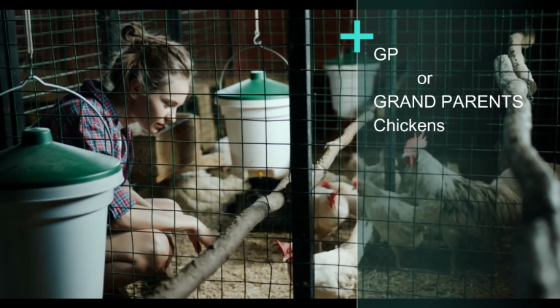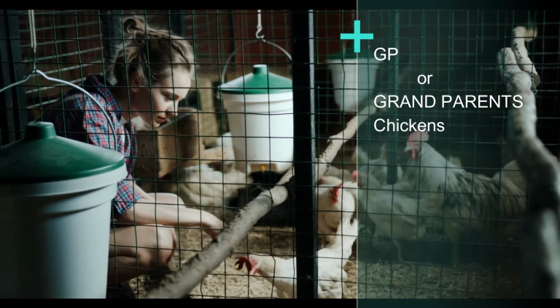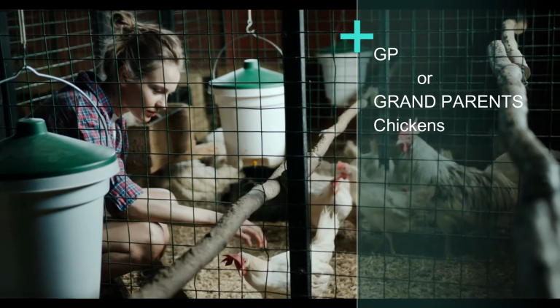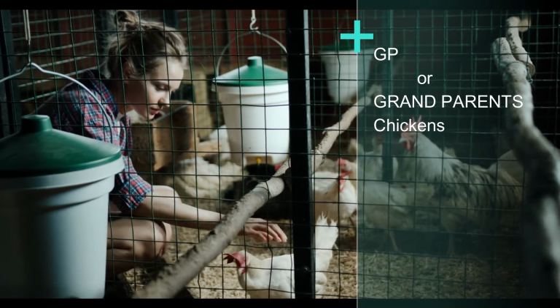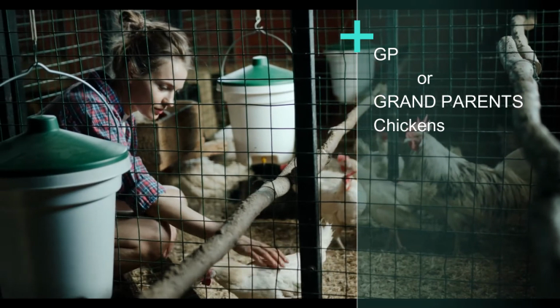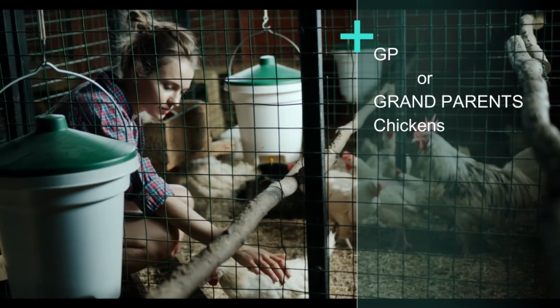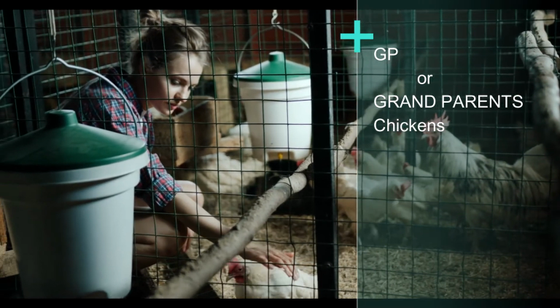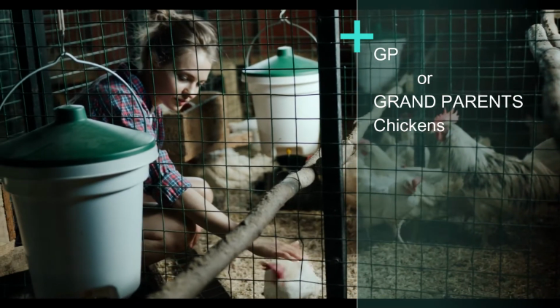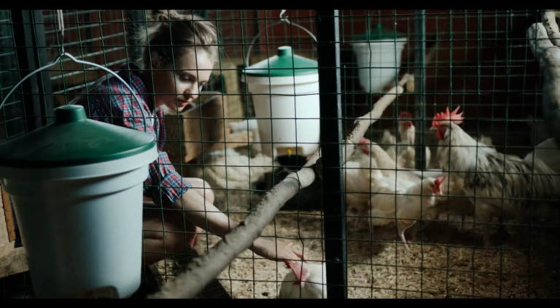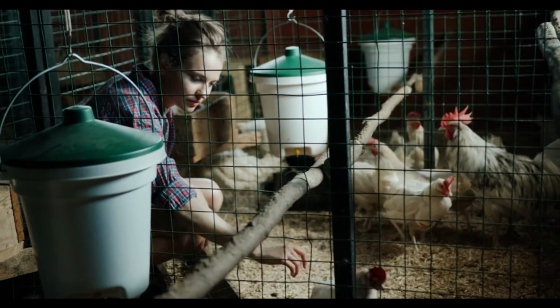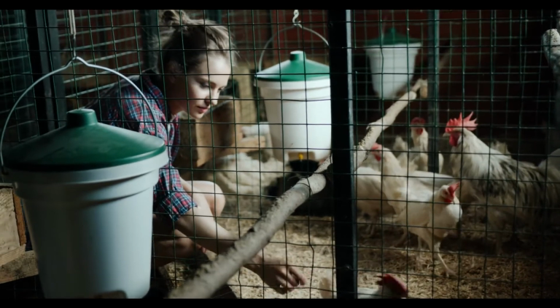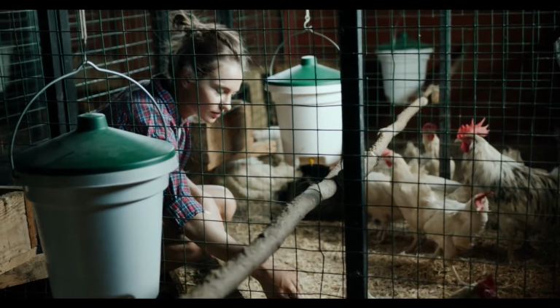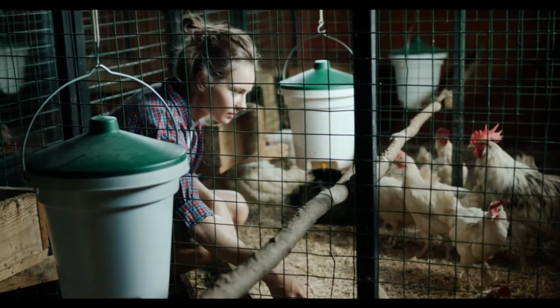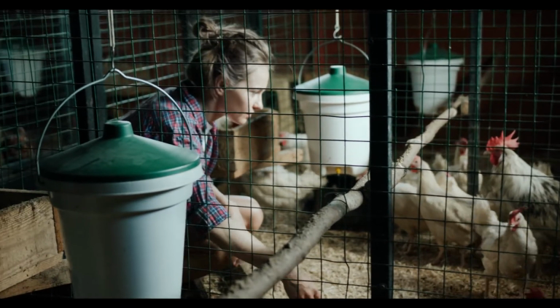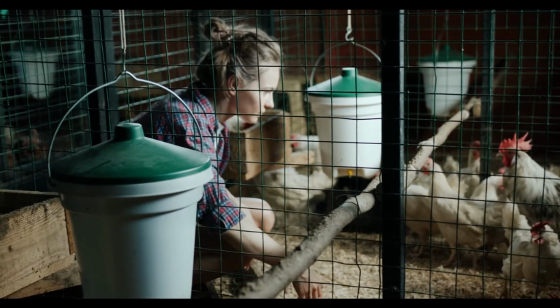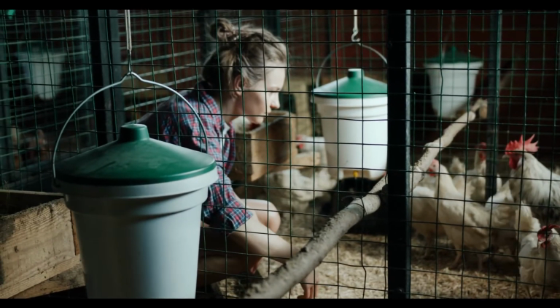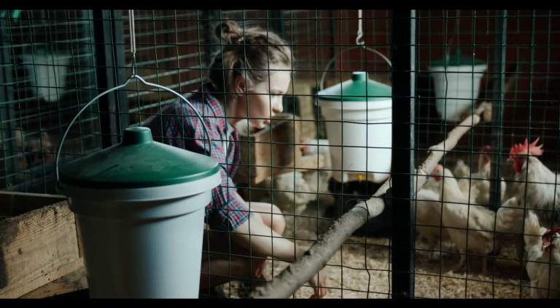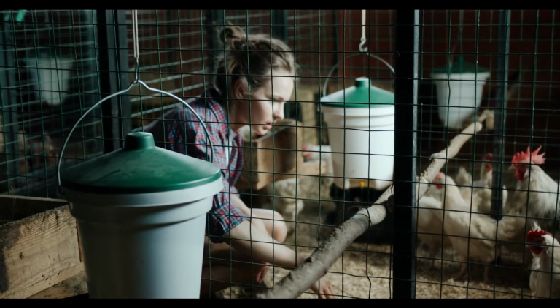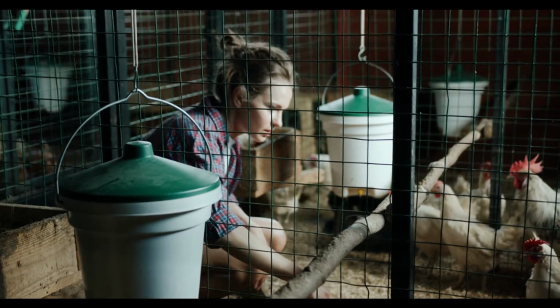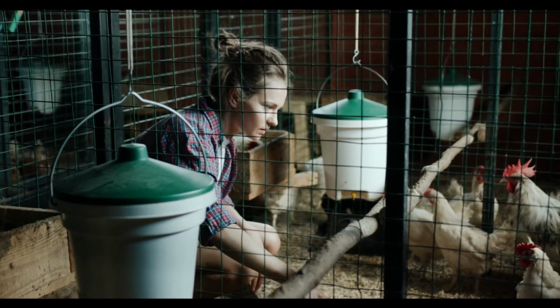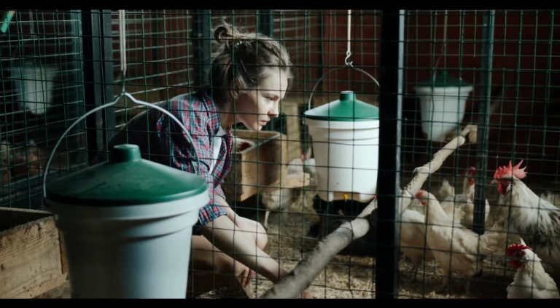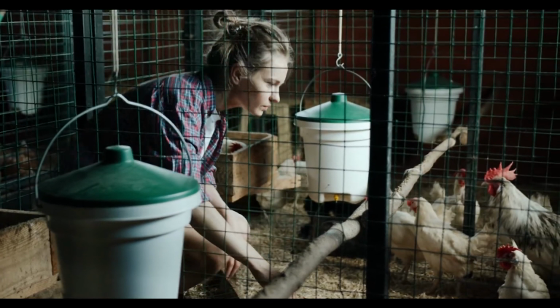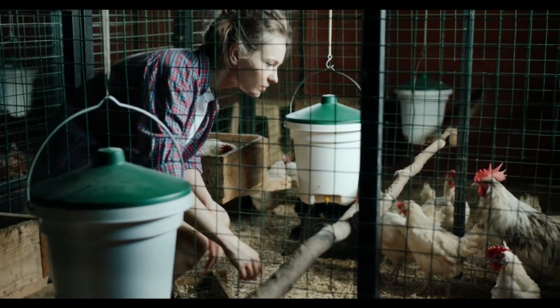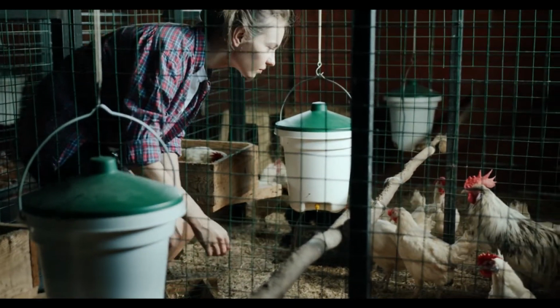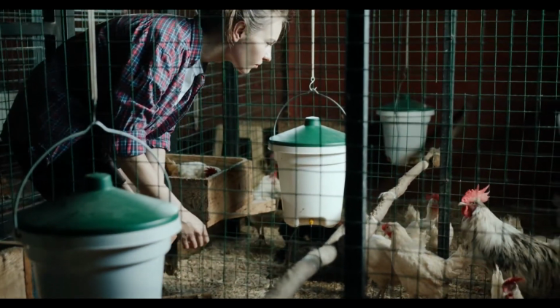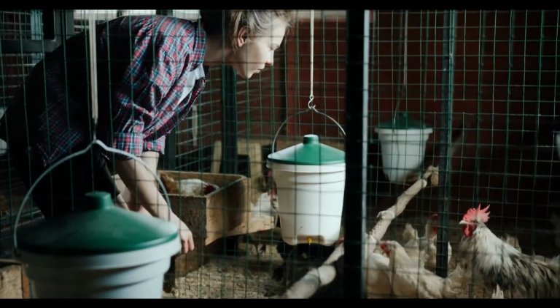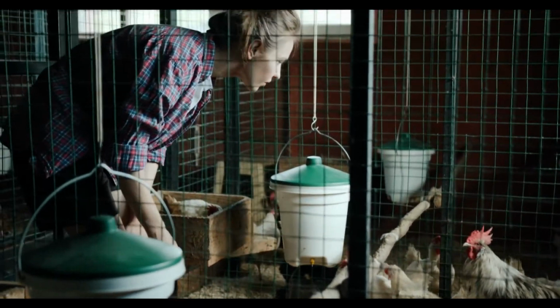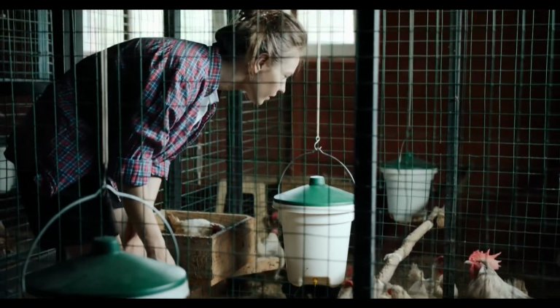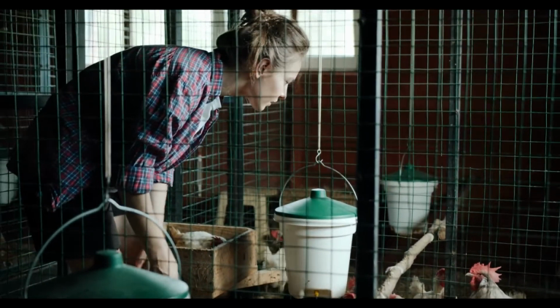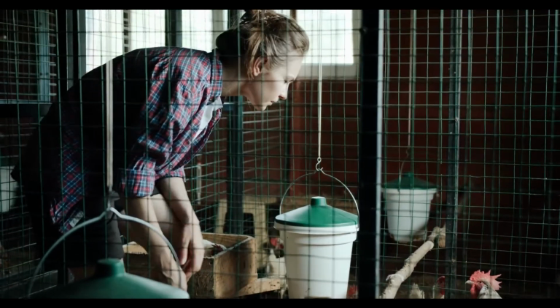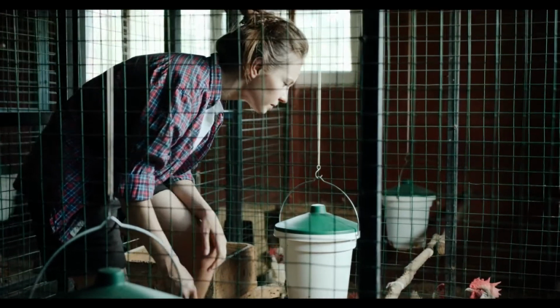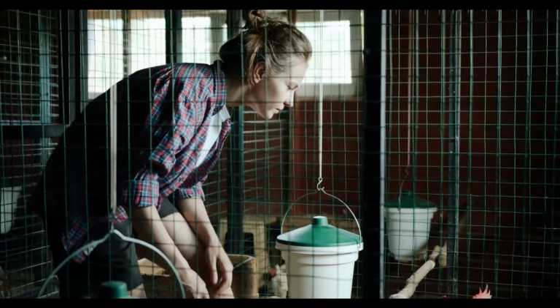Here strict genetic selection is done, and only those birds which have passed several genetic tests and can easily transfer their meat-related selected genes are passed and crossed to produce GP or grandparent chickens.